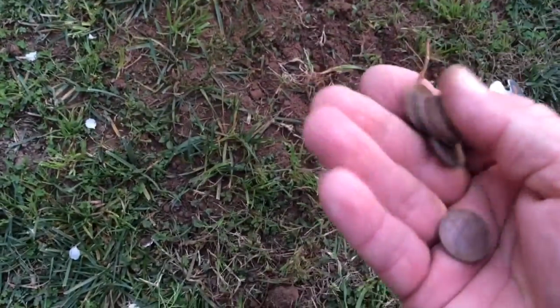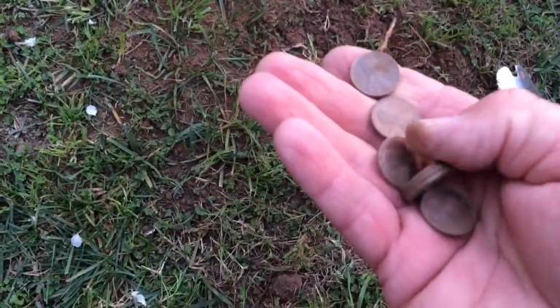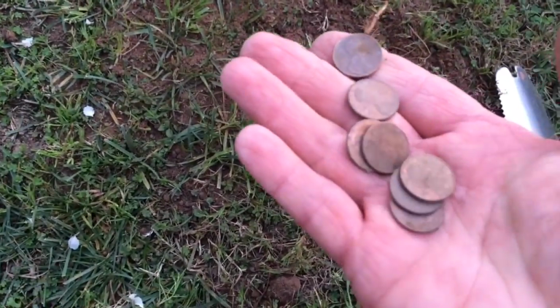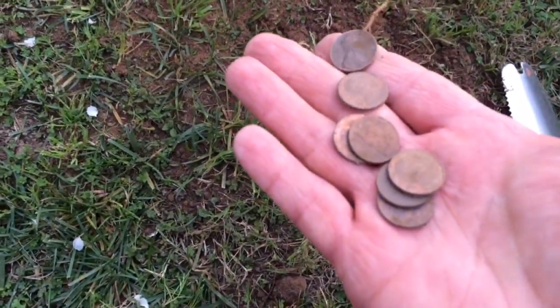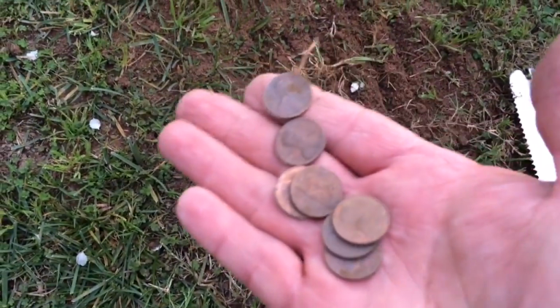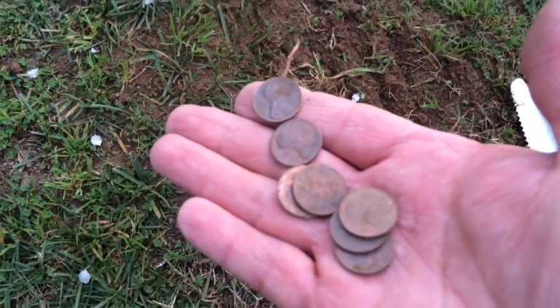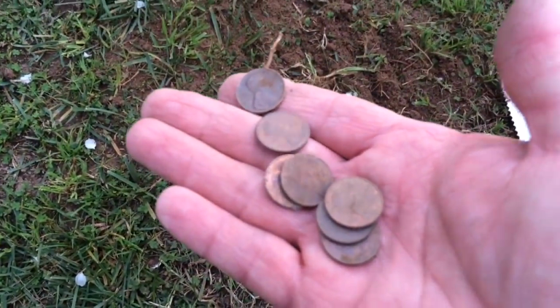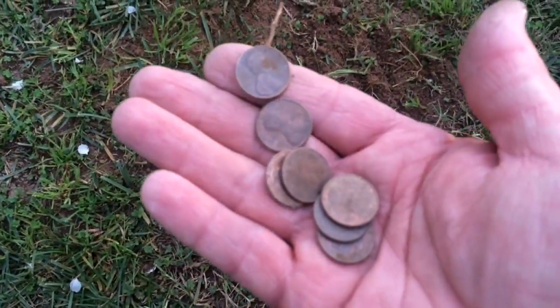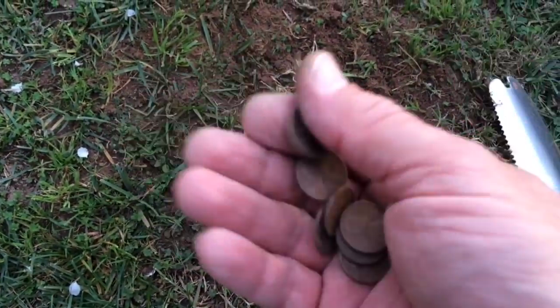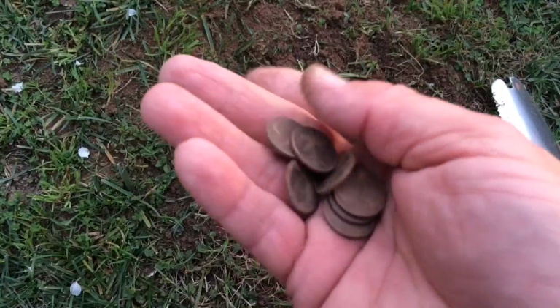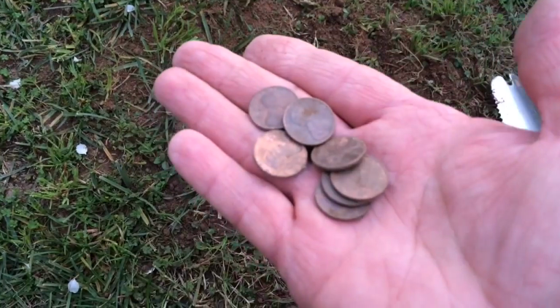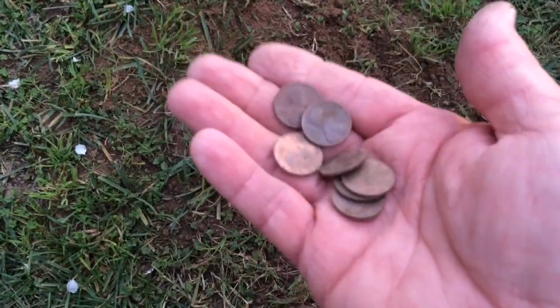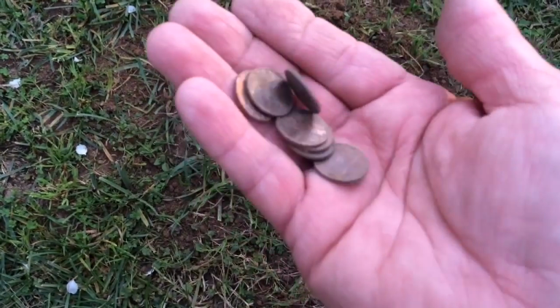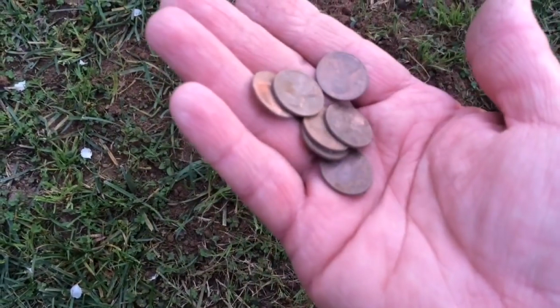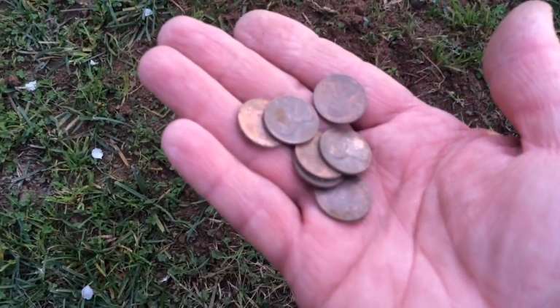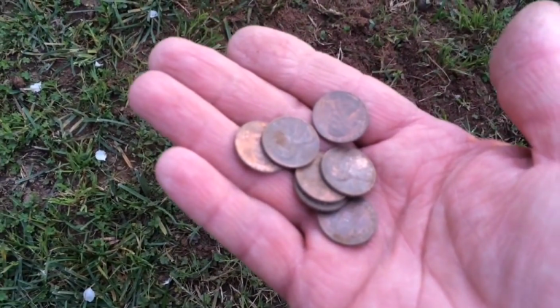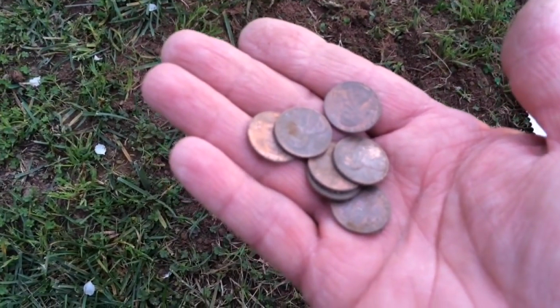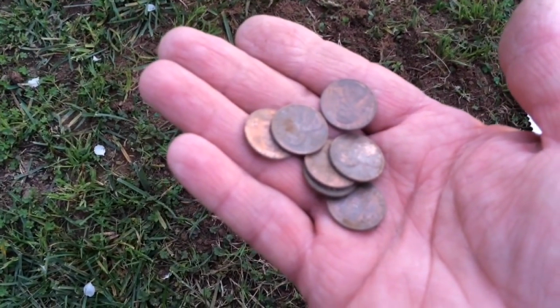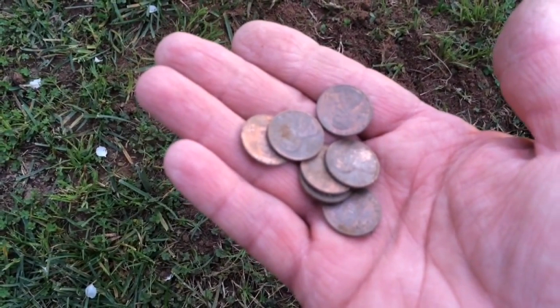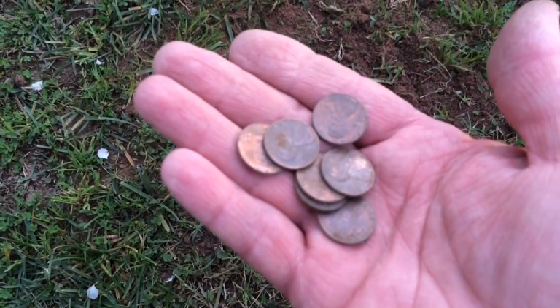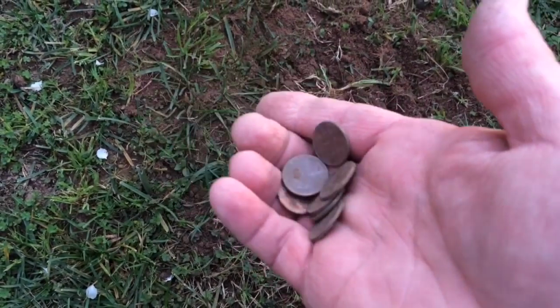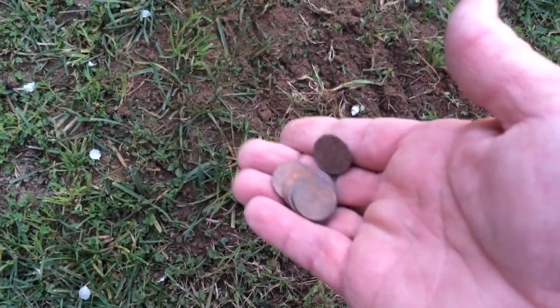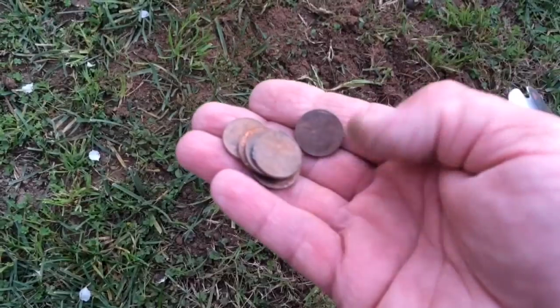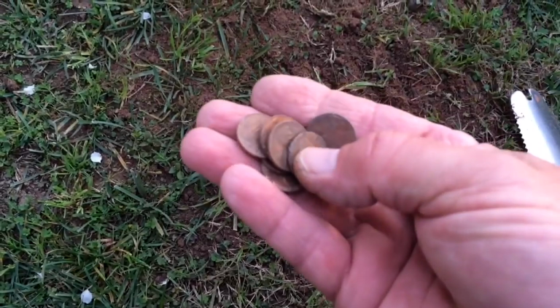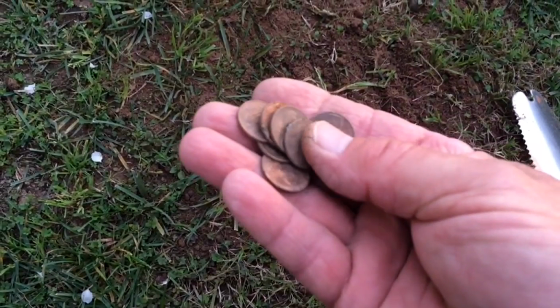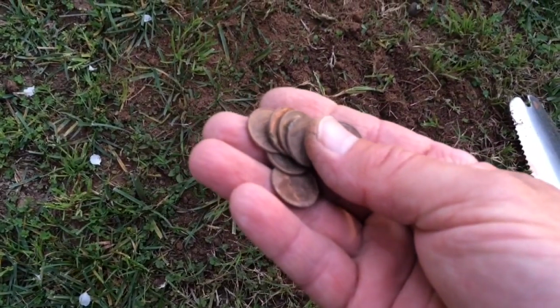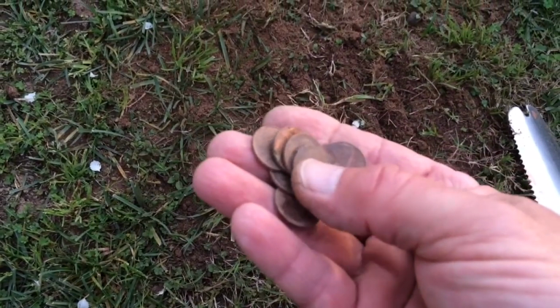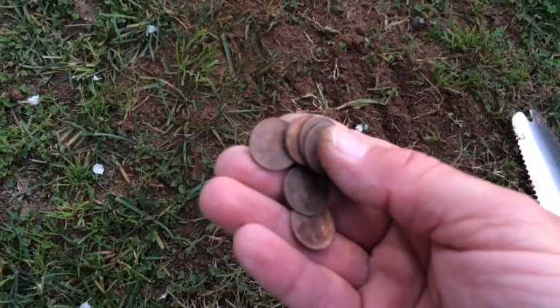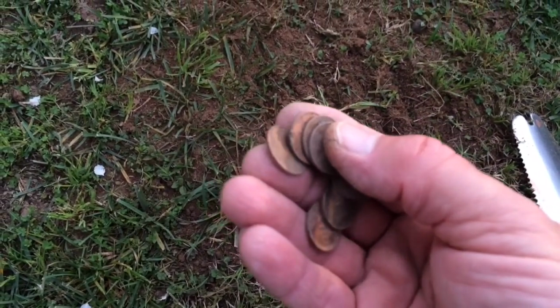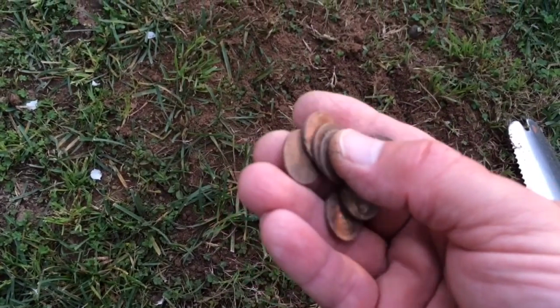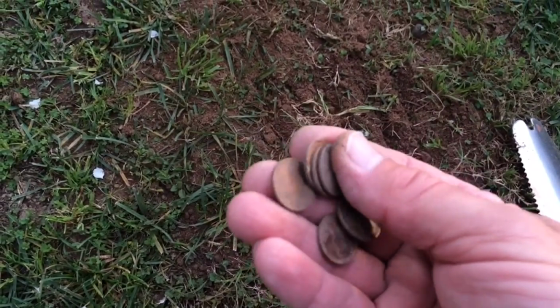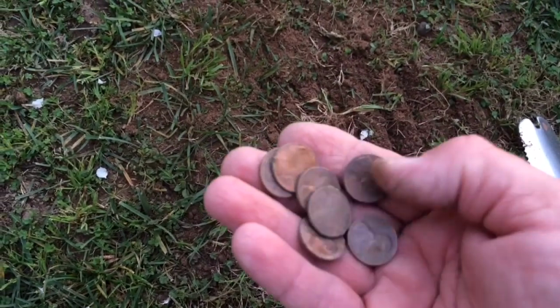When I dug it up, somebody must have just dropped a penny — a hobo or somebody. Anyway, right there — seven pennies, a couple of stinking Lincolns in there. That's what you get when you have it on relic mode.